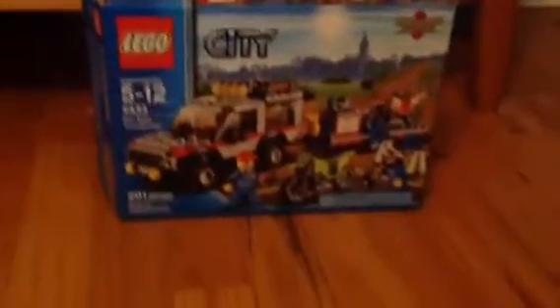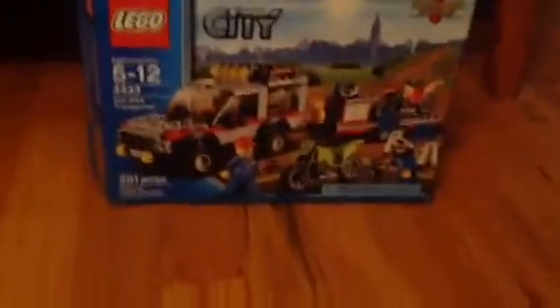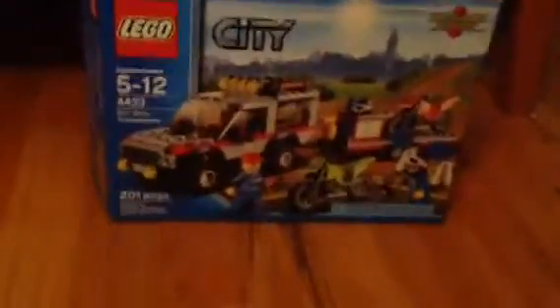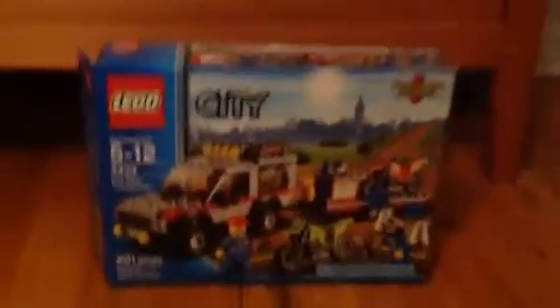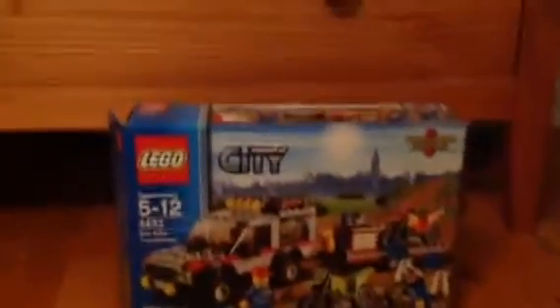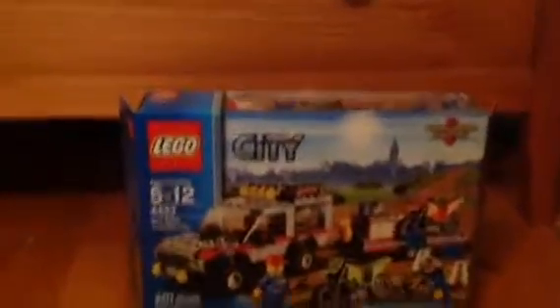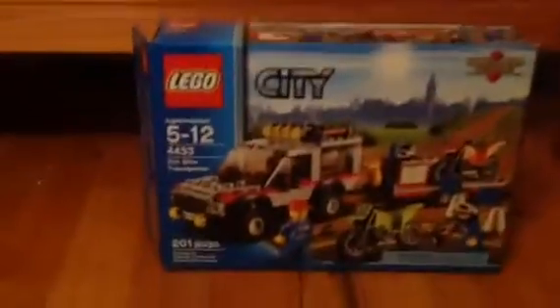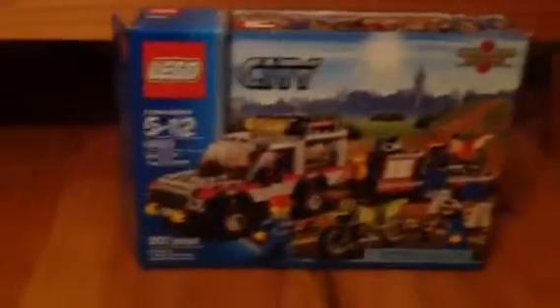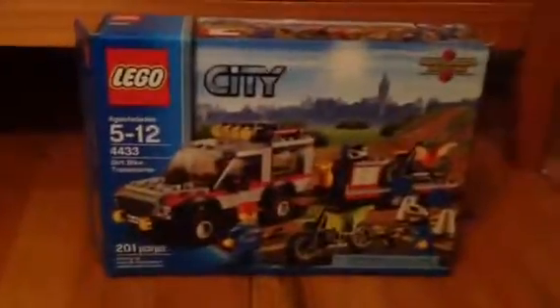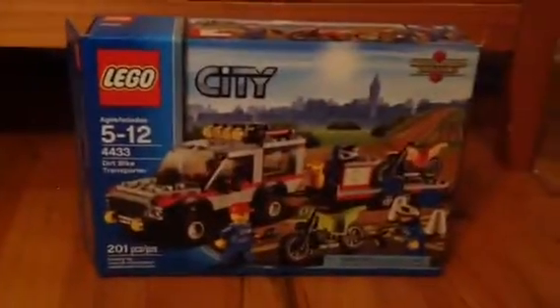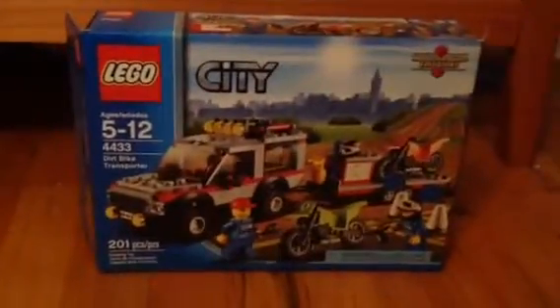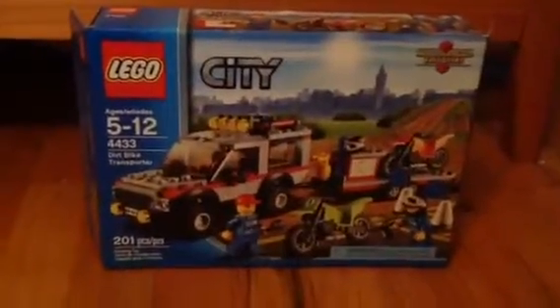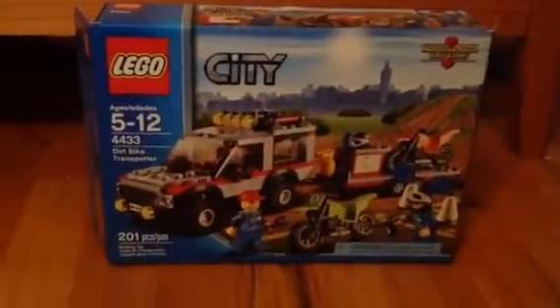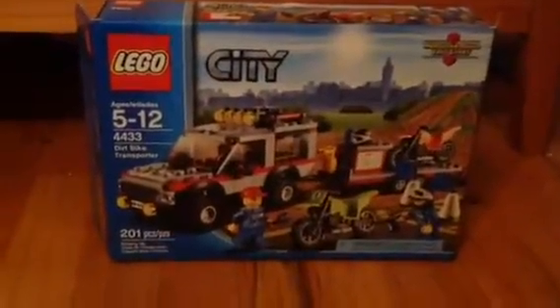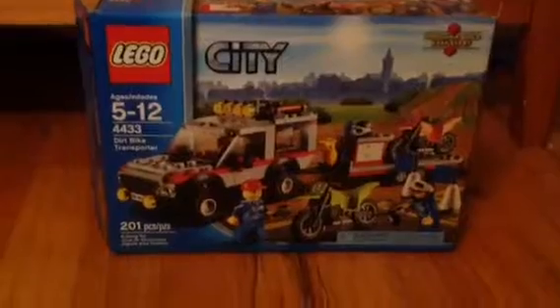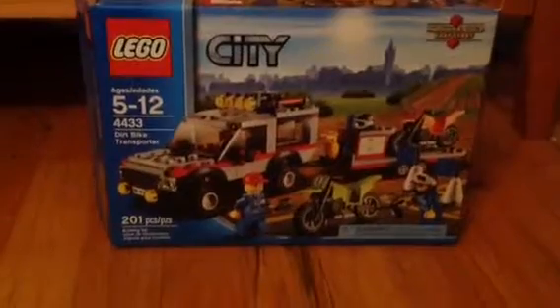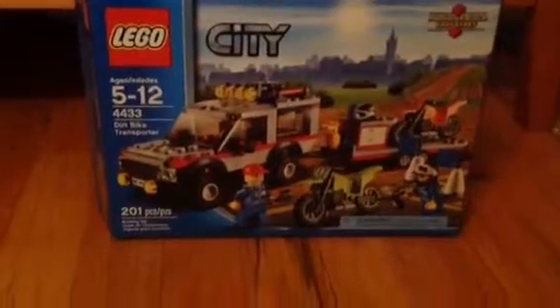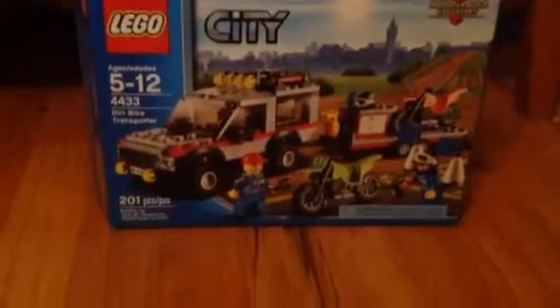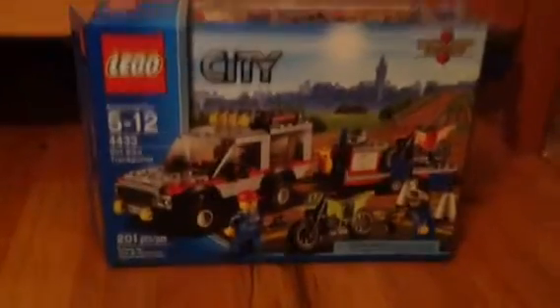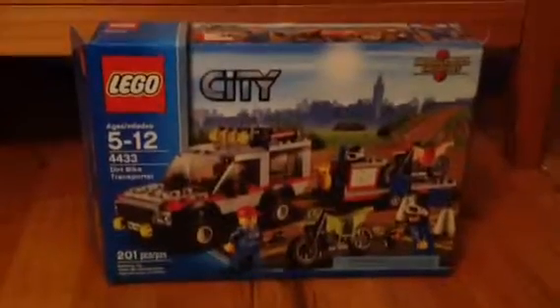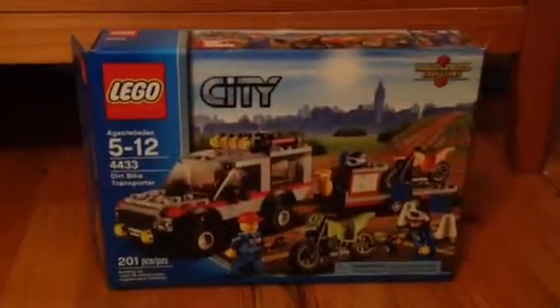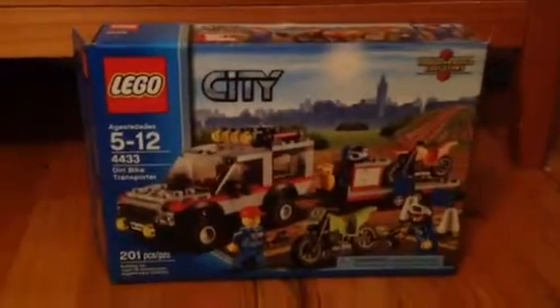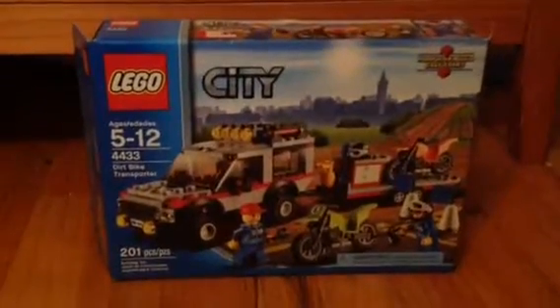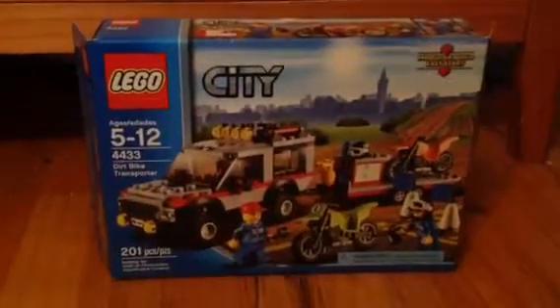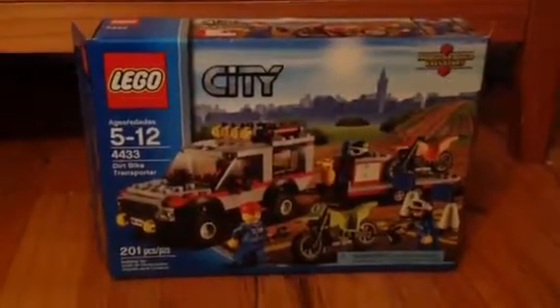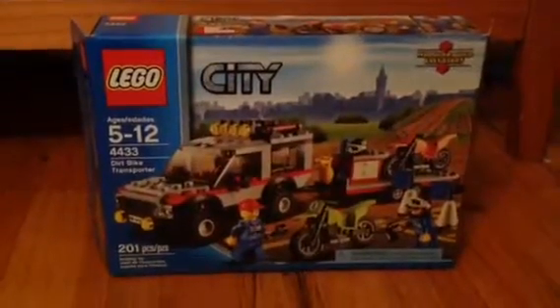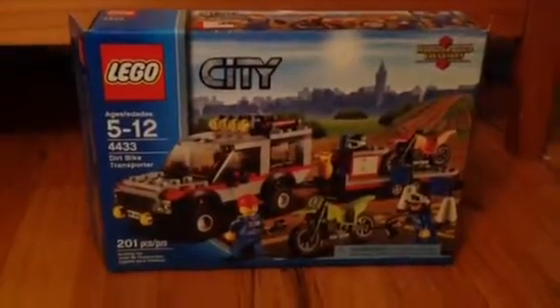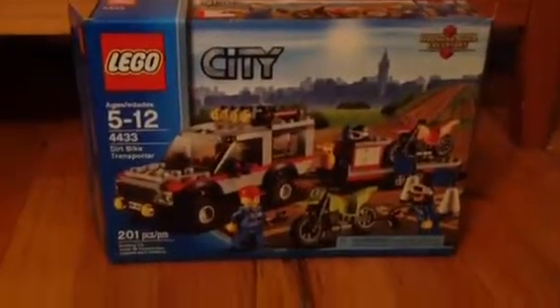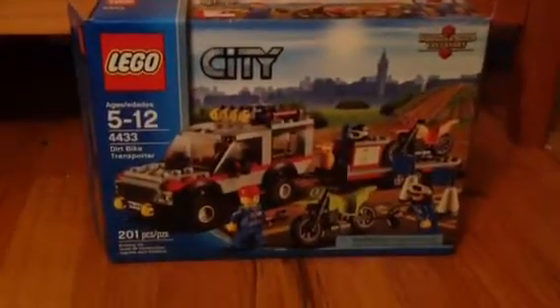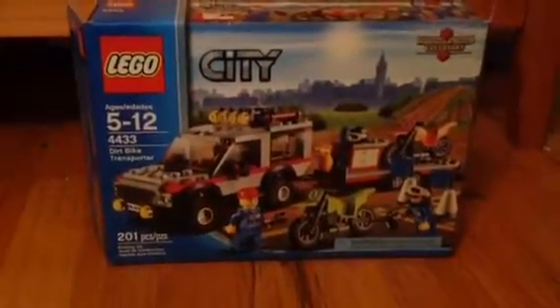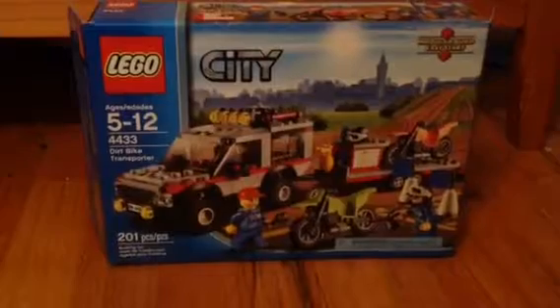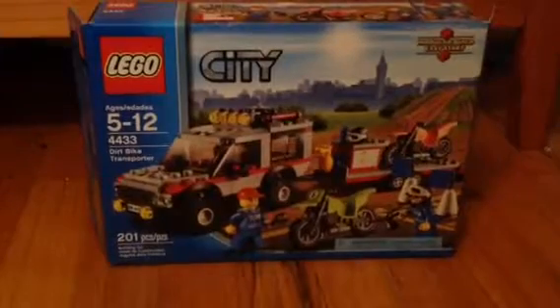I got a new Lego set, which is the Dirt Bike Transporter. The main reason I wanted this was for the dirt bikes, obviously, because they're sweet.